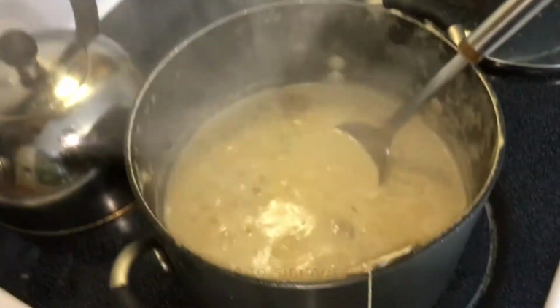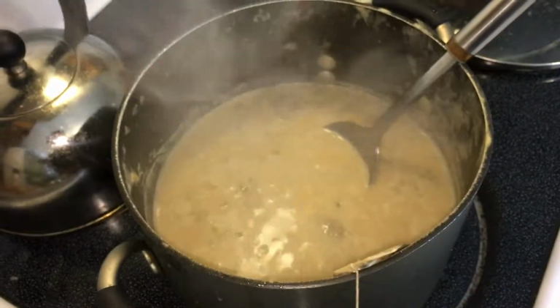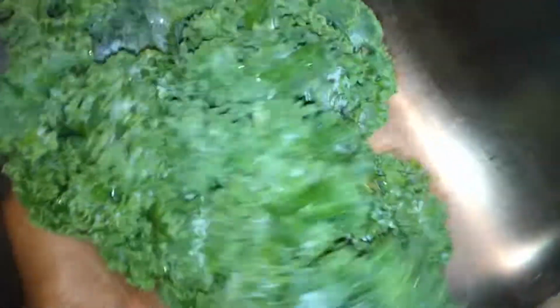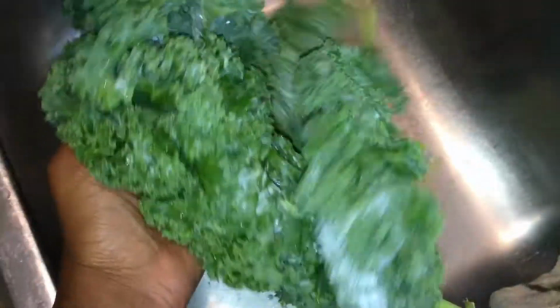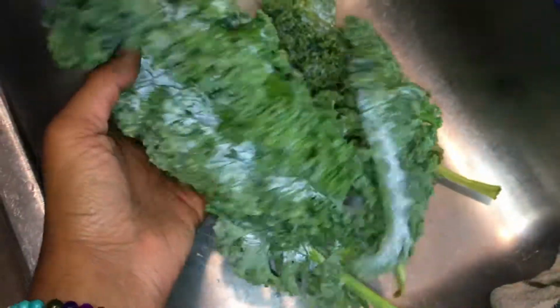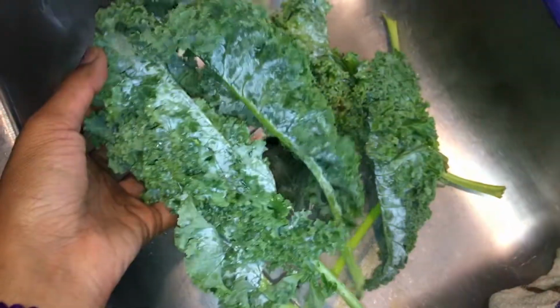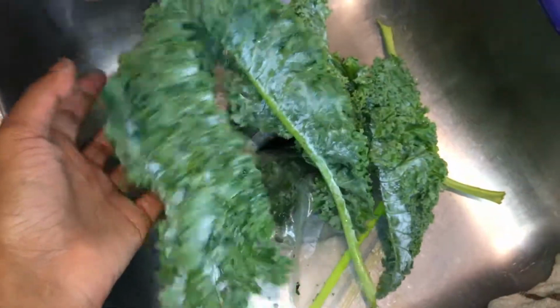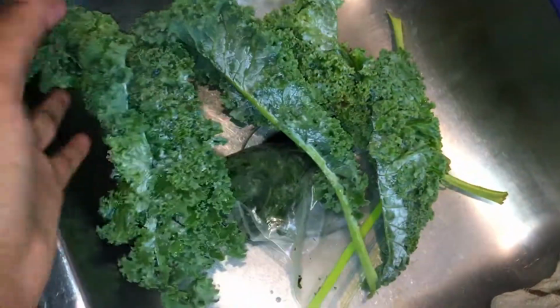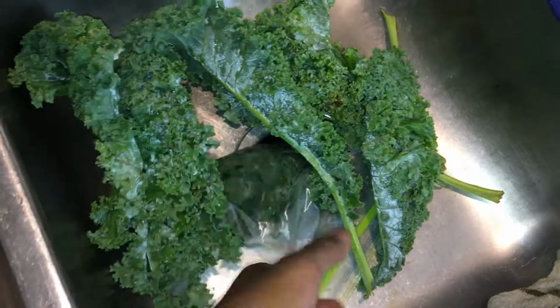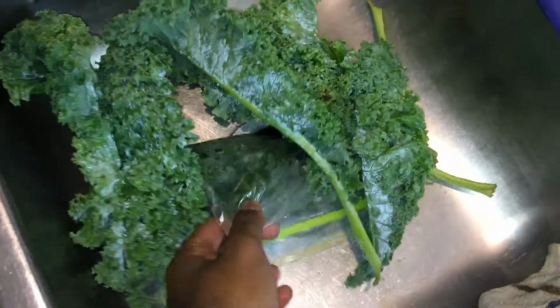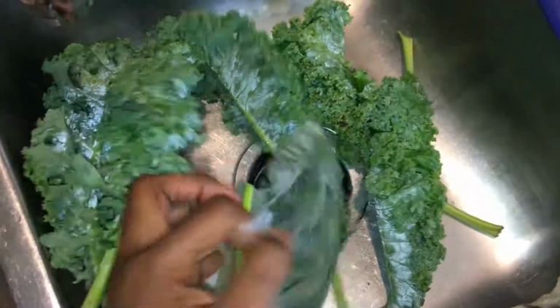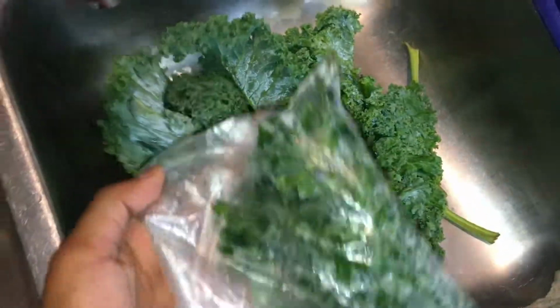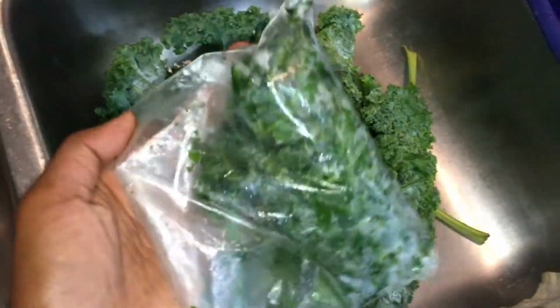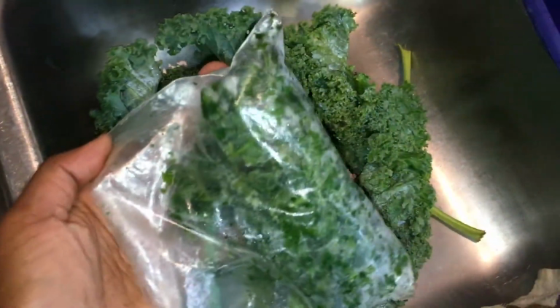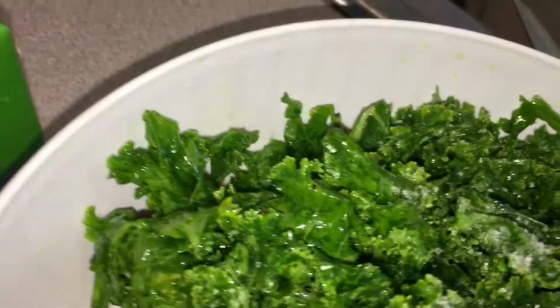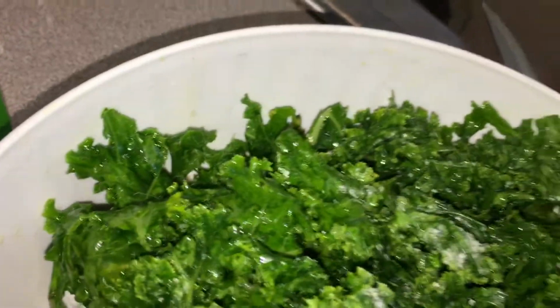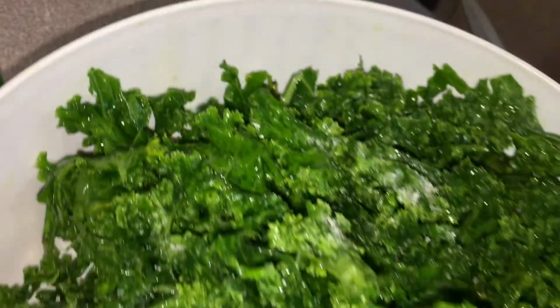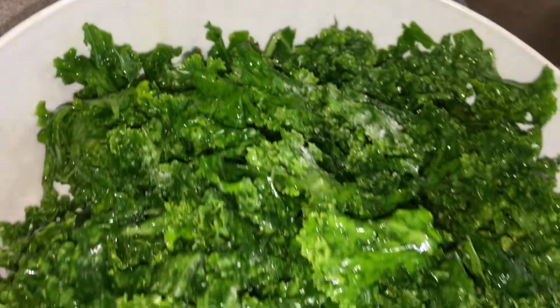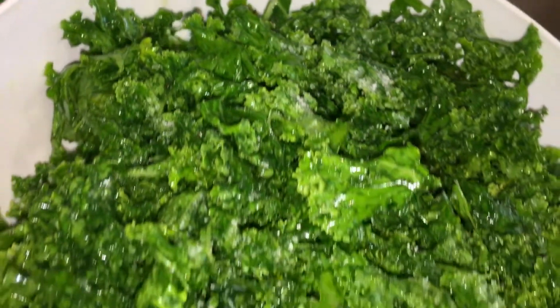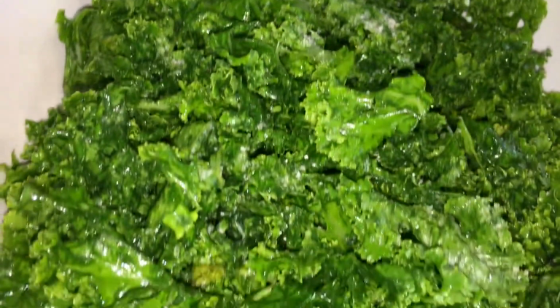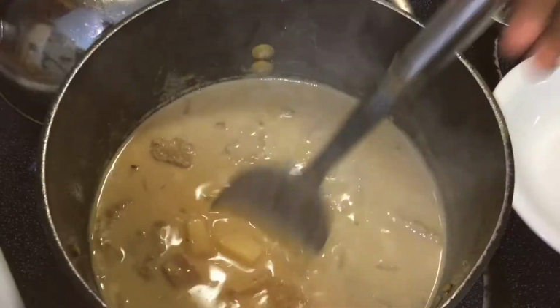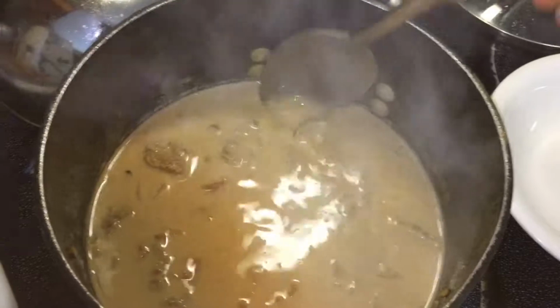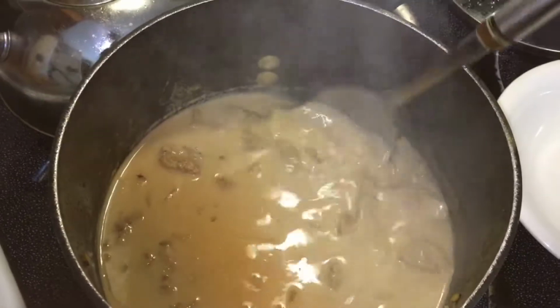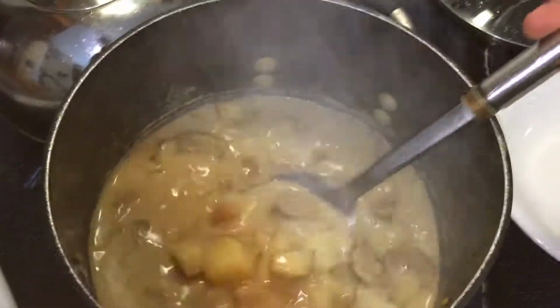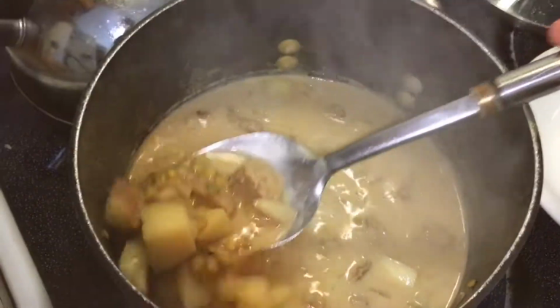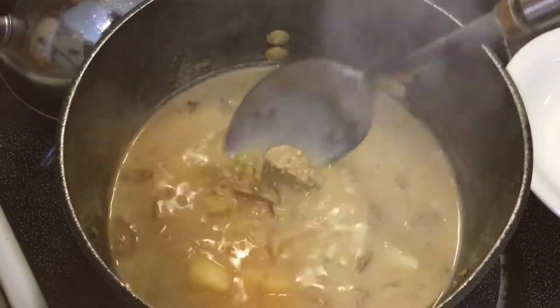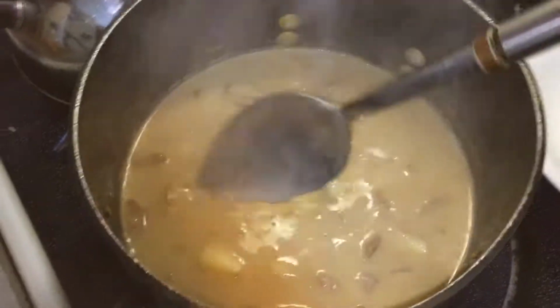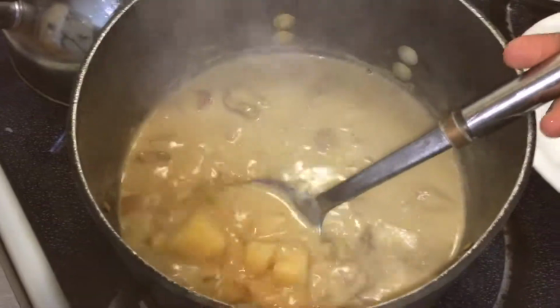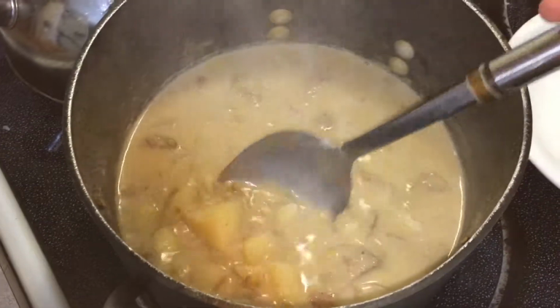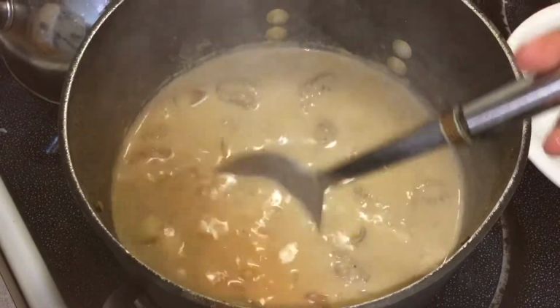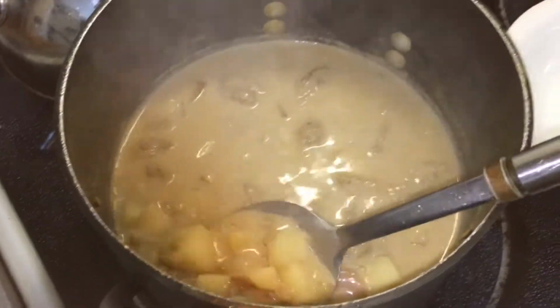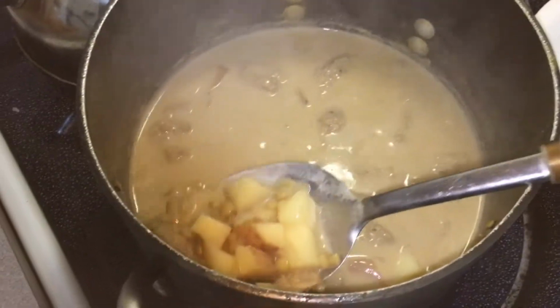Now I'm going to prep my leafy greens. I'm not going to put them in just yet, but I definitely want to wash them, chop them up, massage that kale so it releases a lot of those flavors, and salt it. While that's working I'm just going to stir up this soup a little bit.